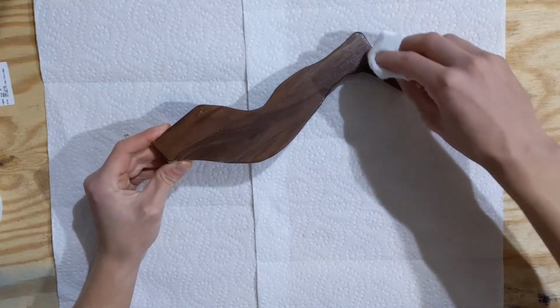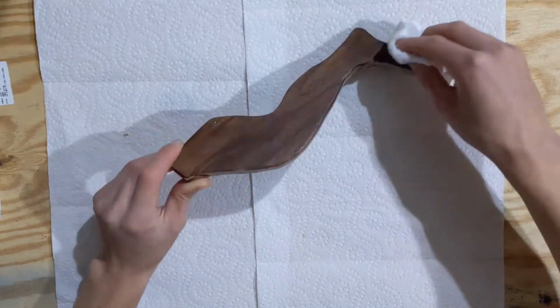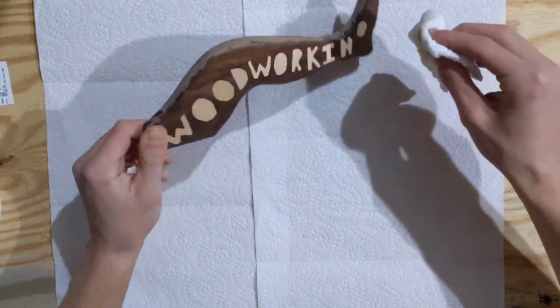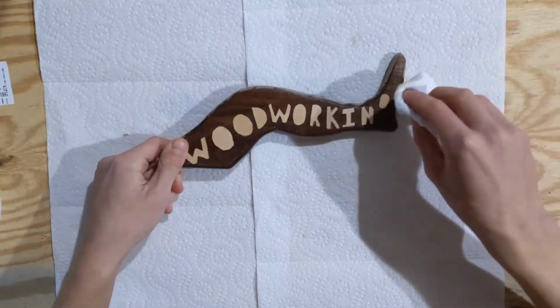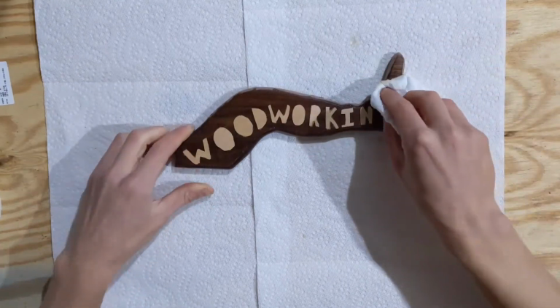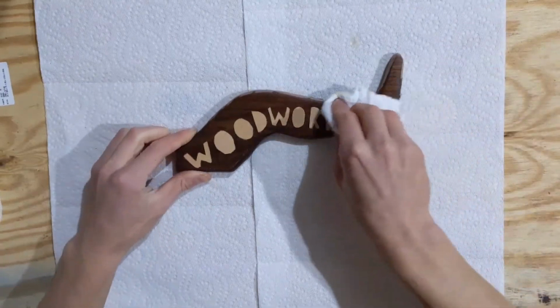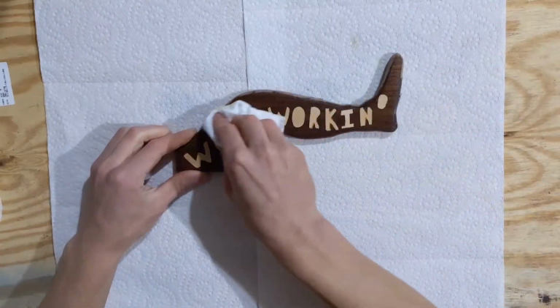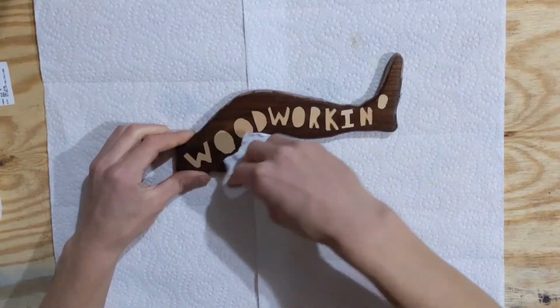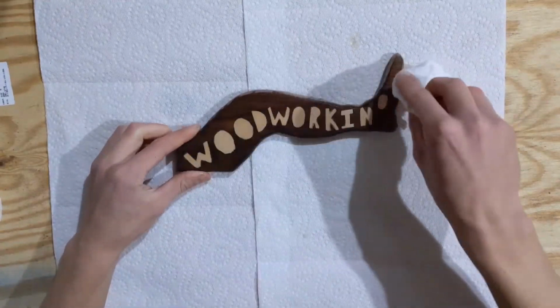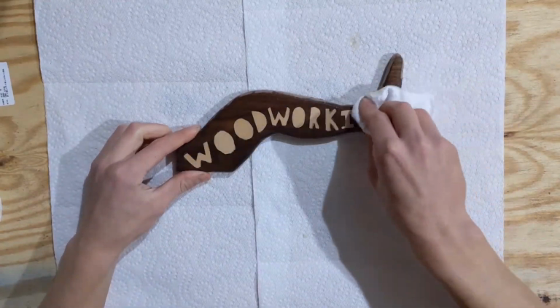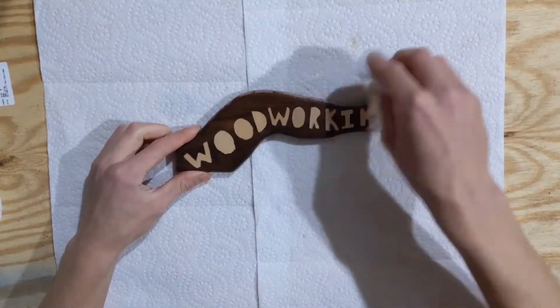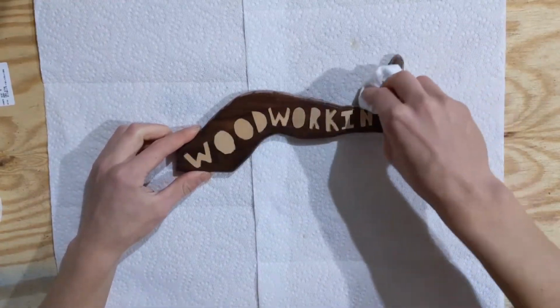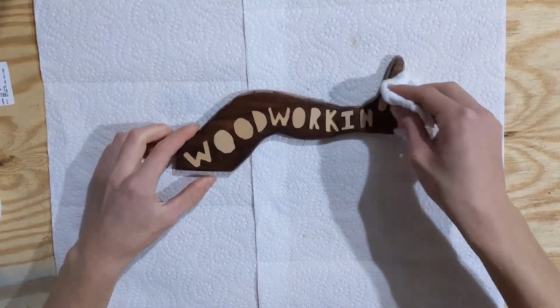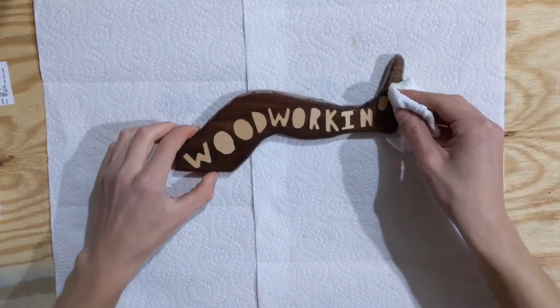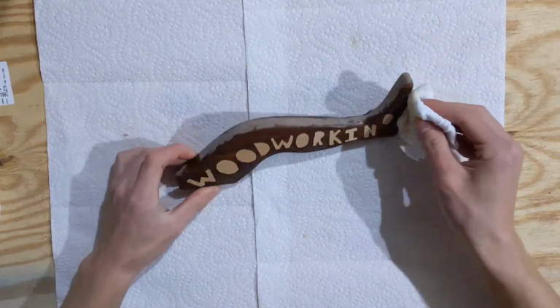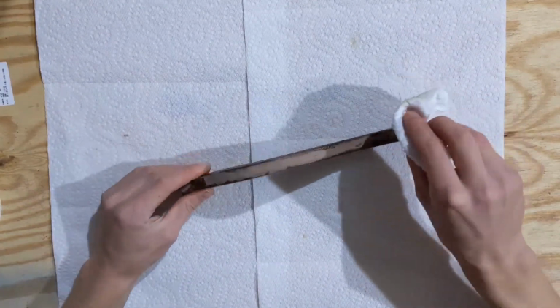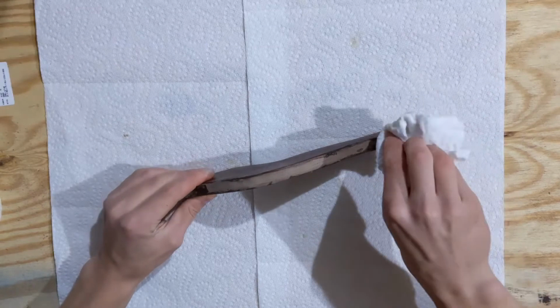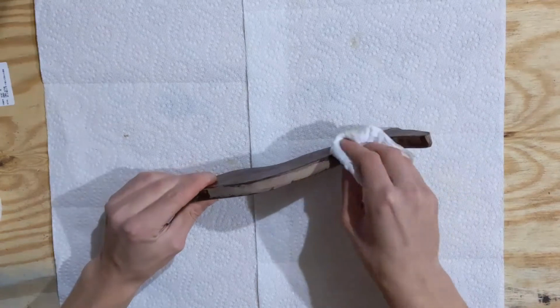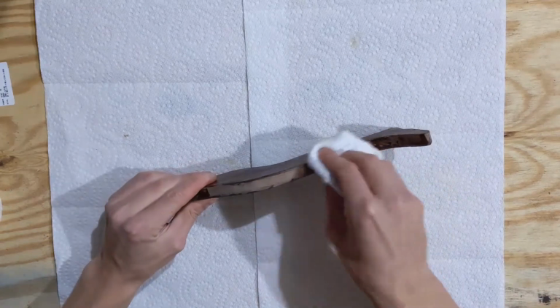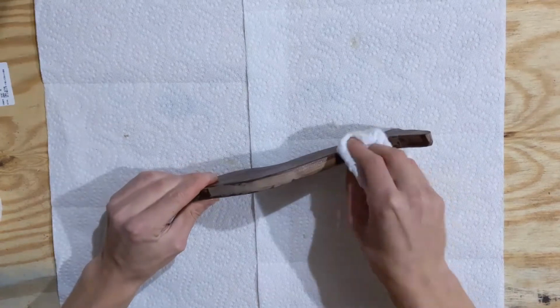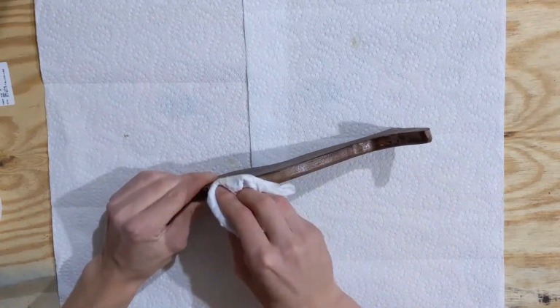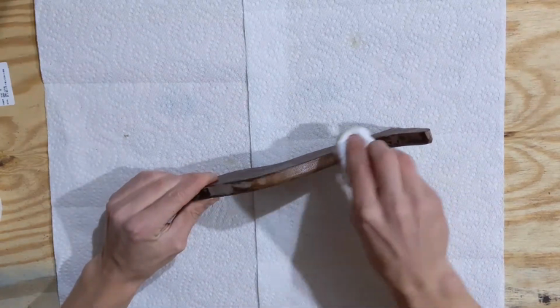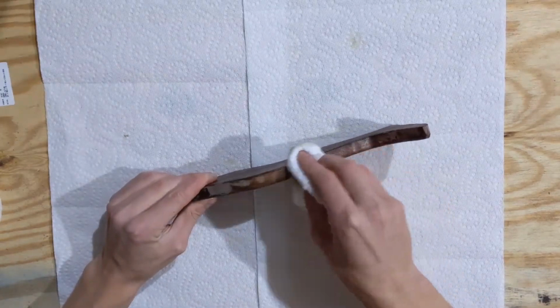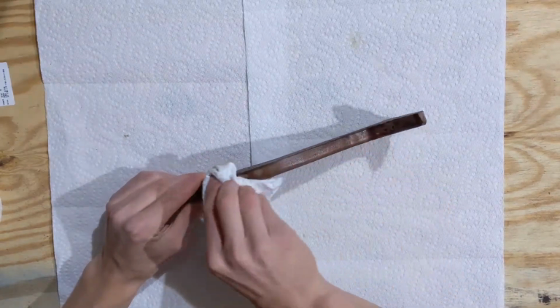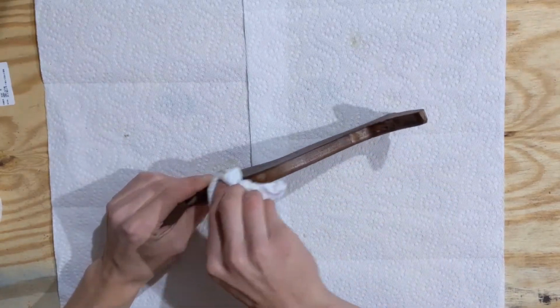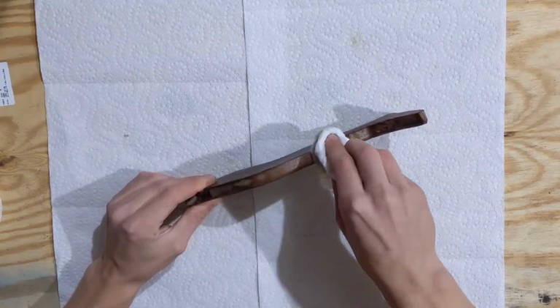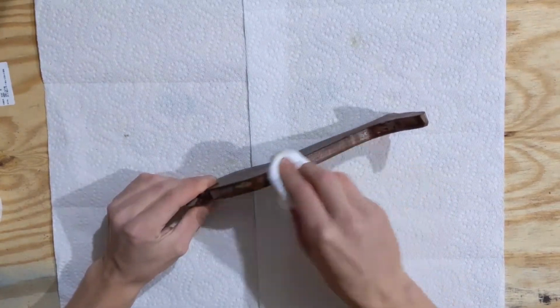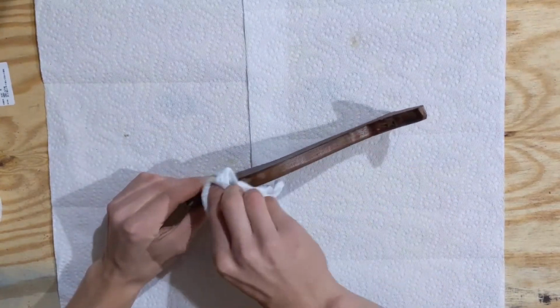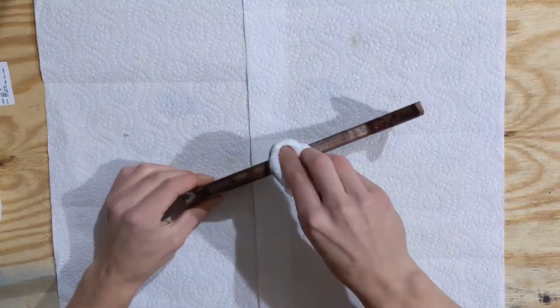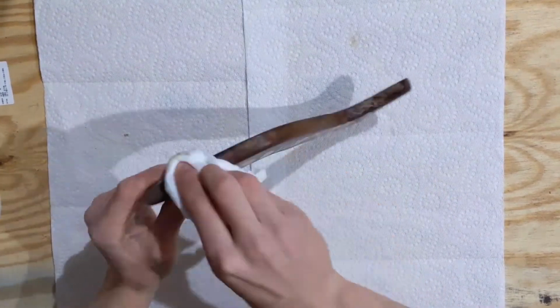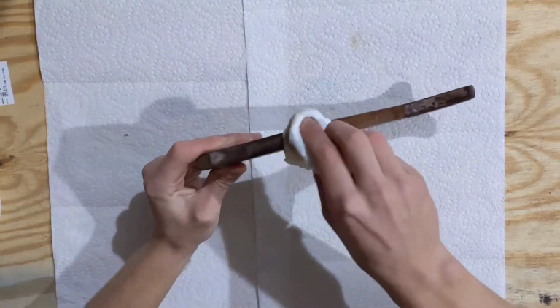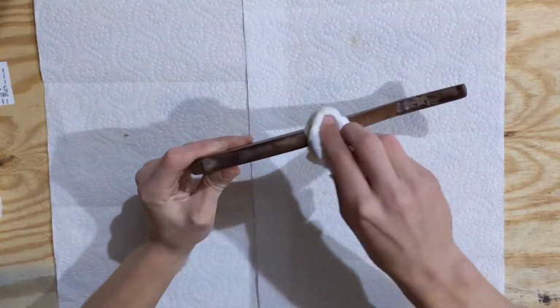I will say, though, that I had to spend a lot of time rubbing the toes as well as the upper thigh to get the results I wanted, but your mileage may vary with that.